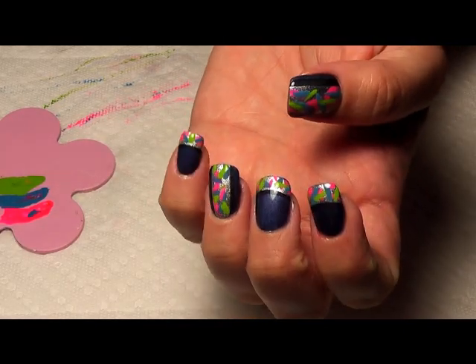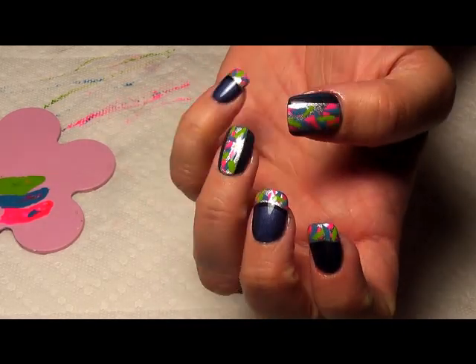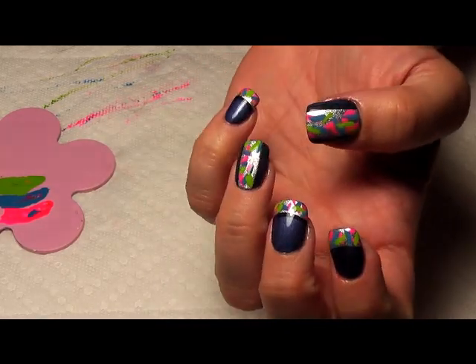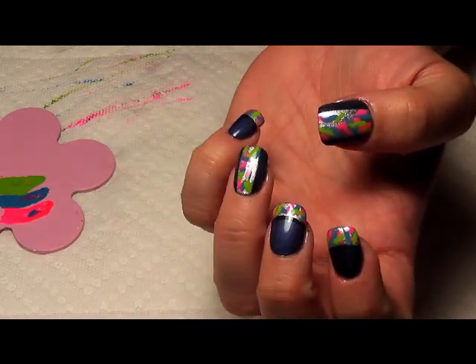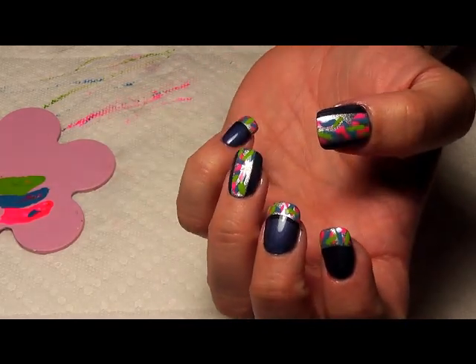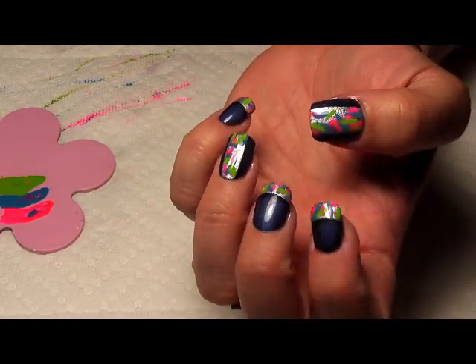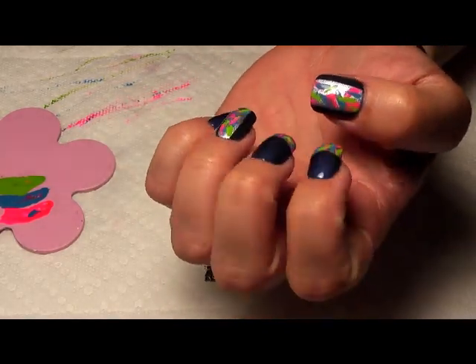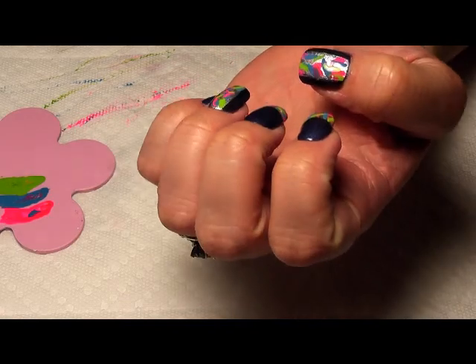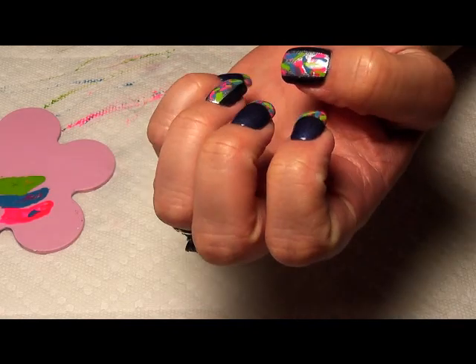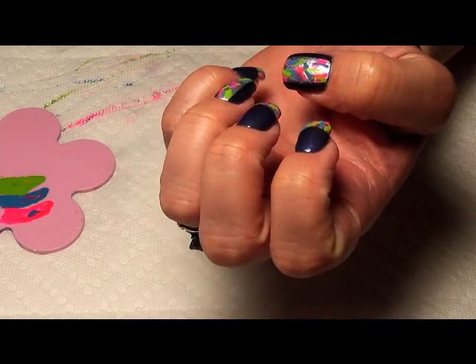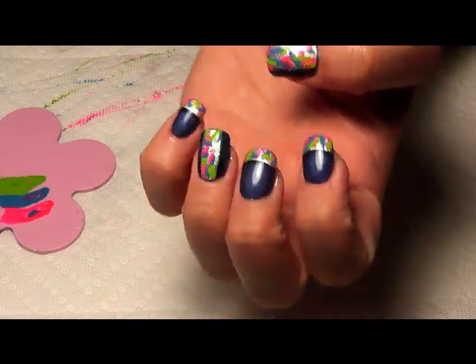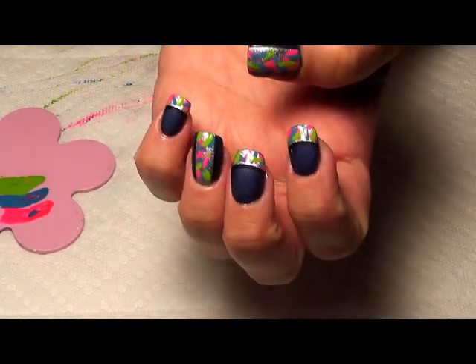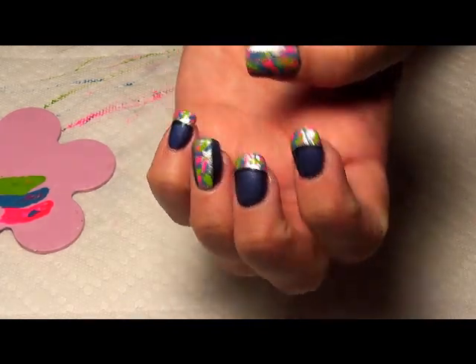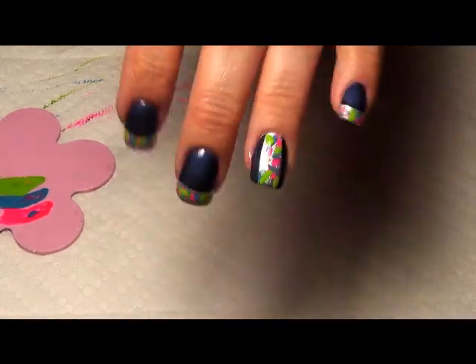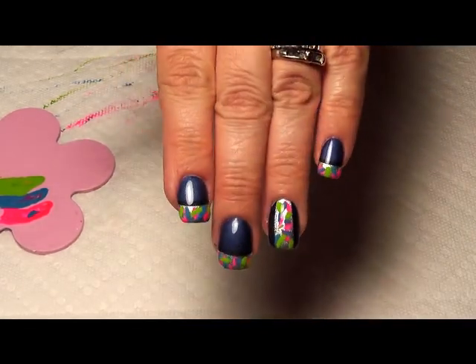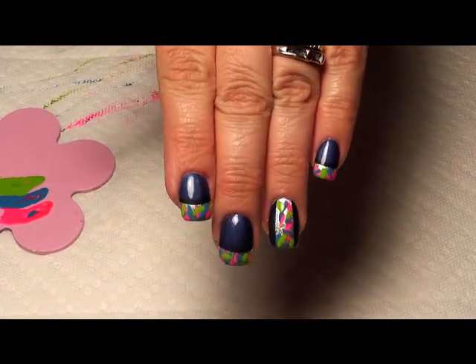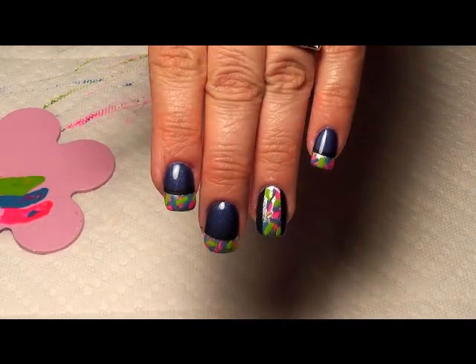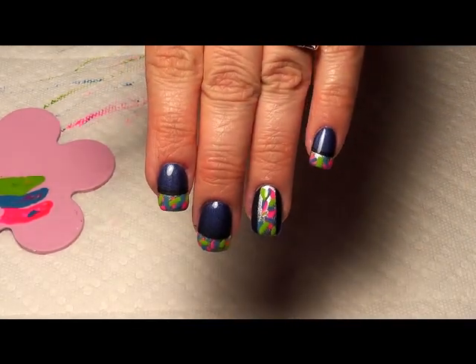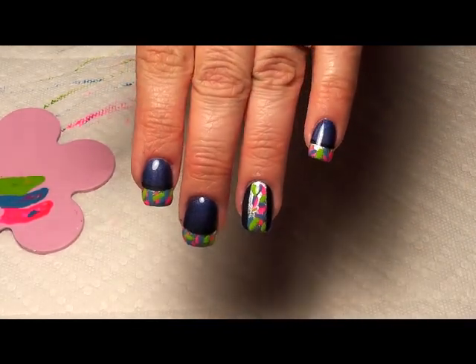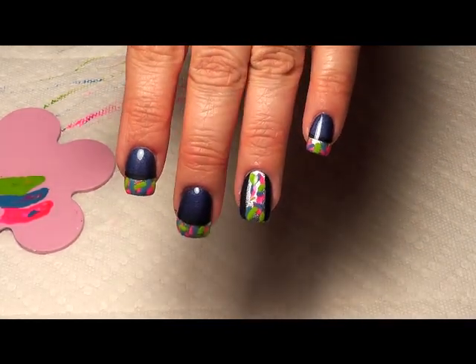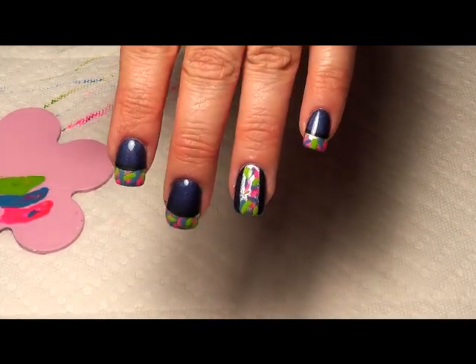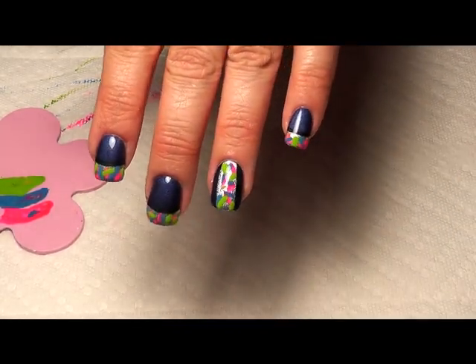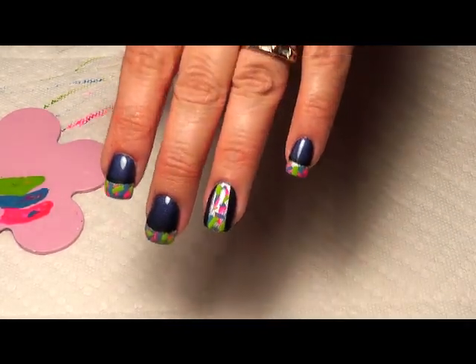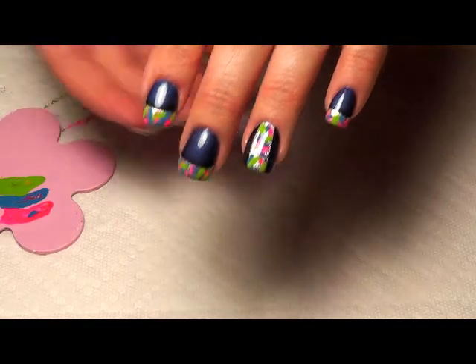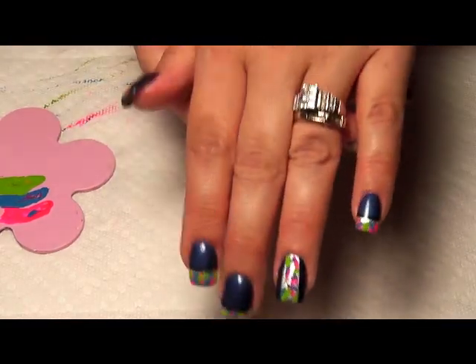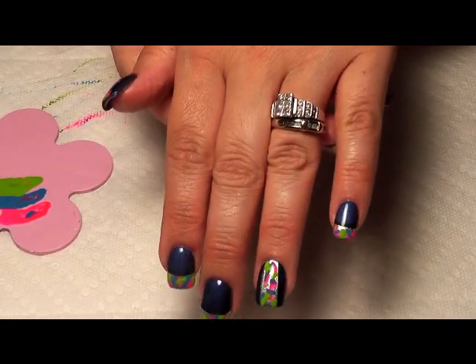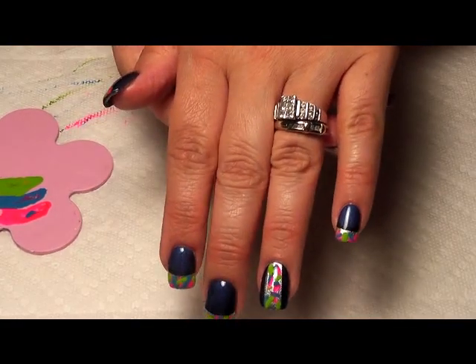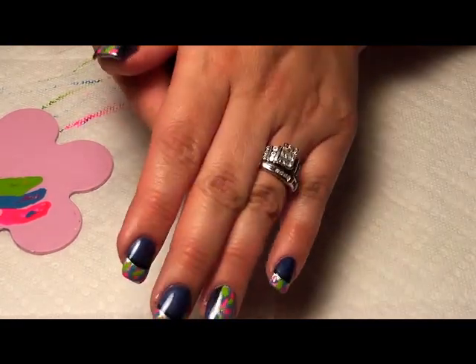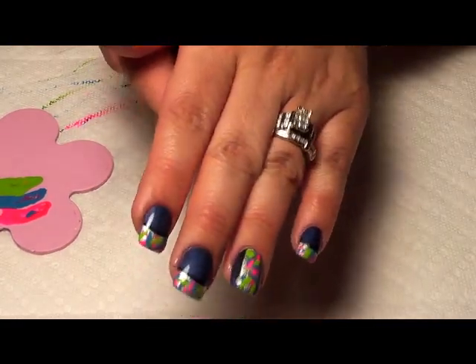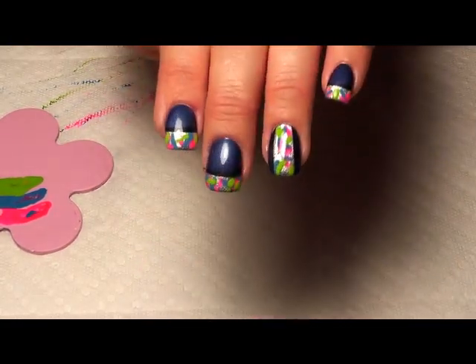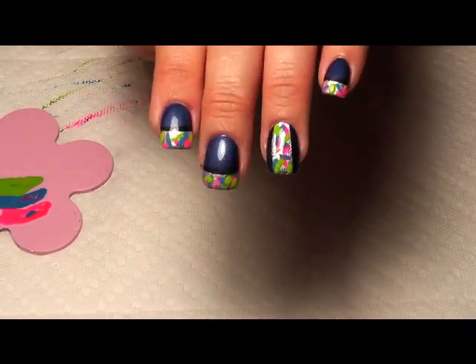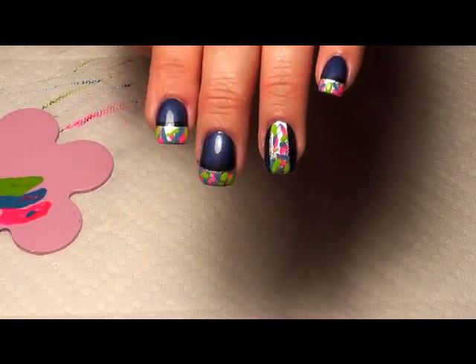Hopefully you like this — it's just a real simple, quick, fun nail design. I will see you next time.